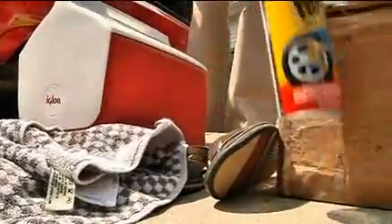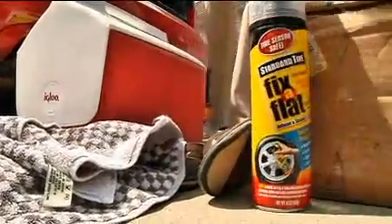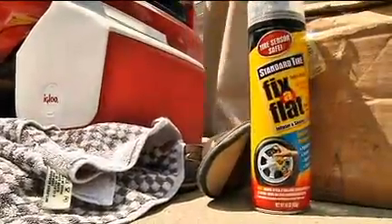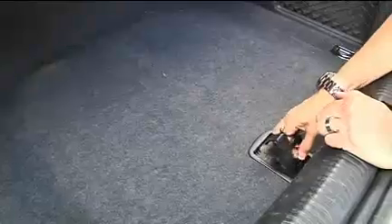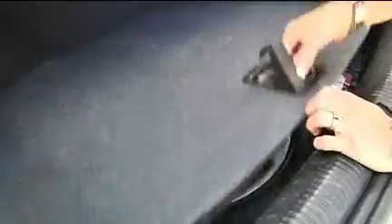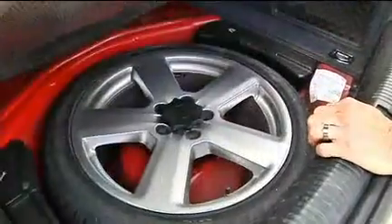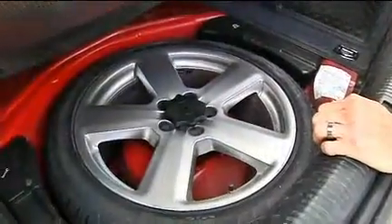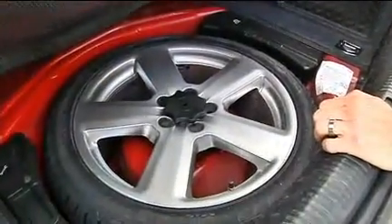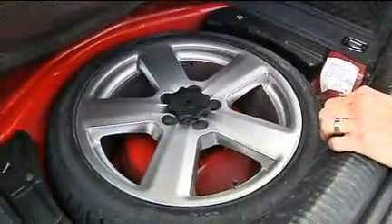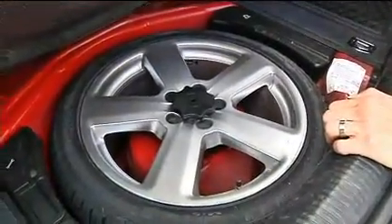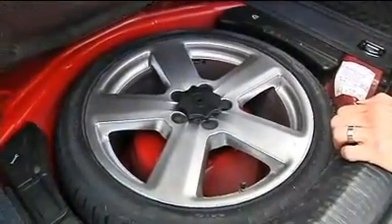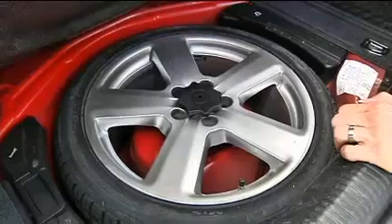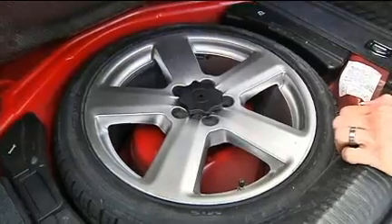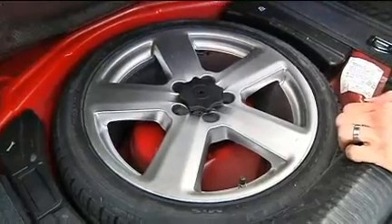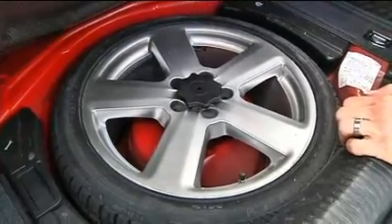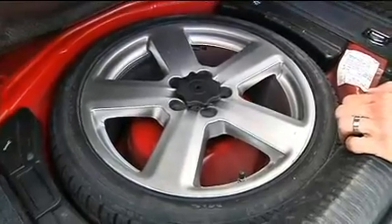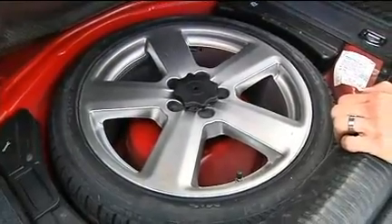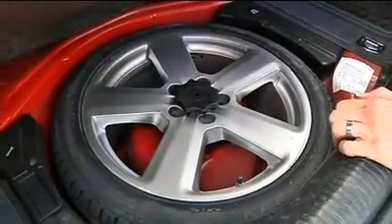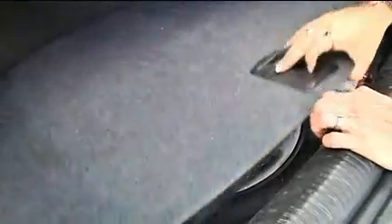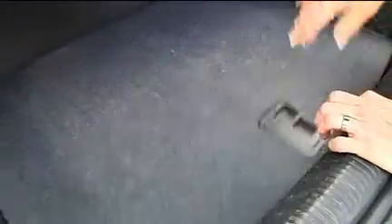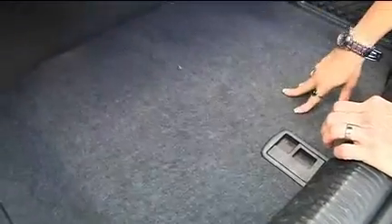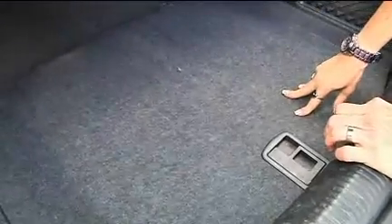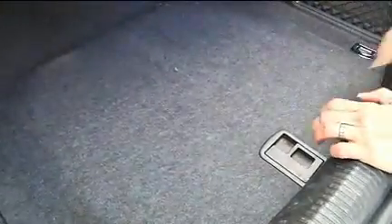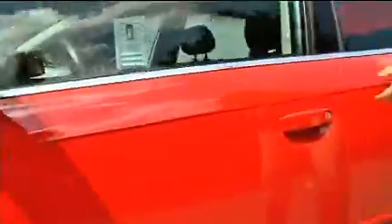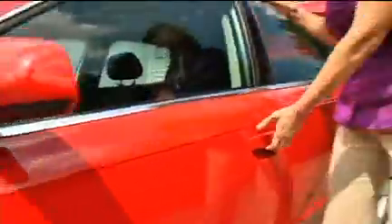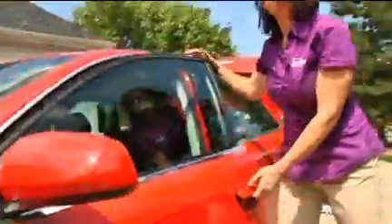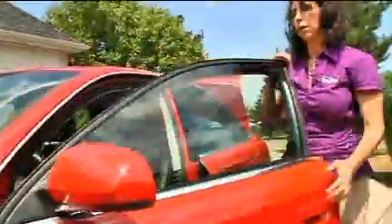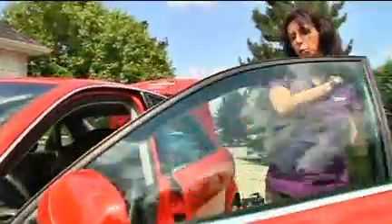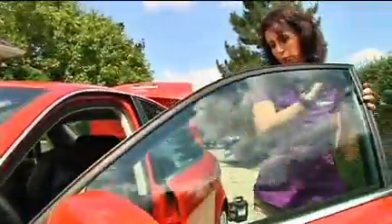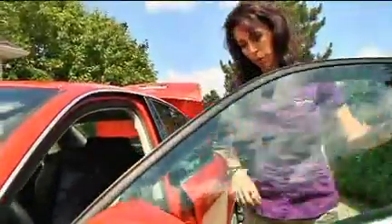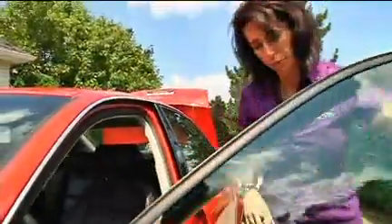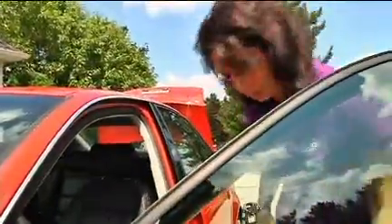Begin with the spare tire well. Many car trunks have a separate space underneath a thin plywood carpet divider — that is where the spare tire and the tools are kept. Make sure nothing is around the spare. Then you can go ahead with arranging the rest of the trunk knowing that there are no stray items.